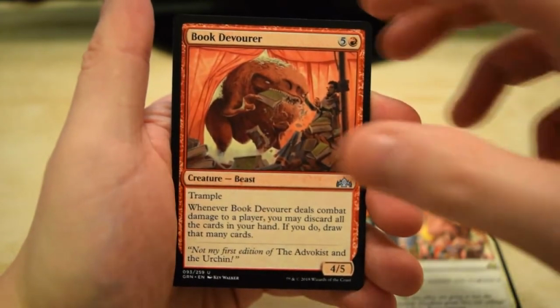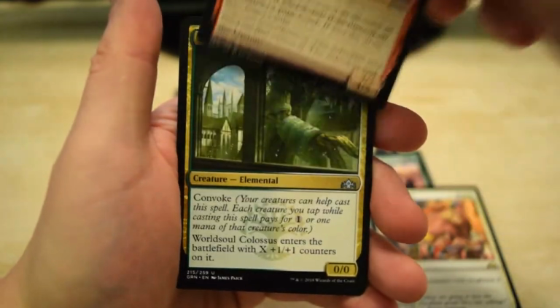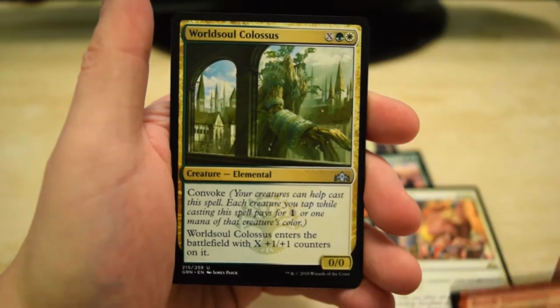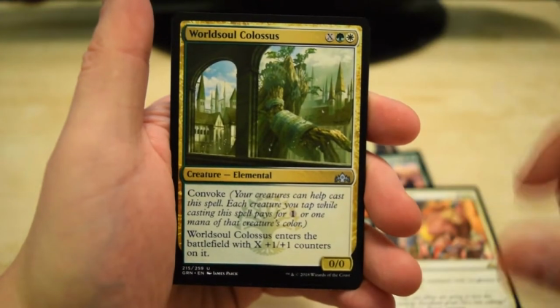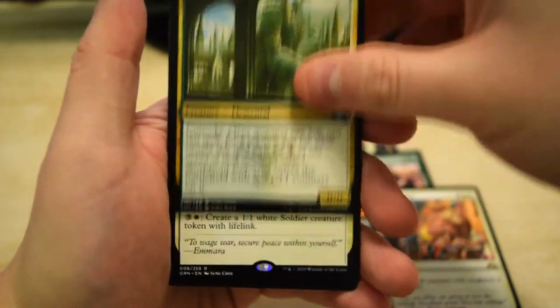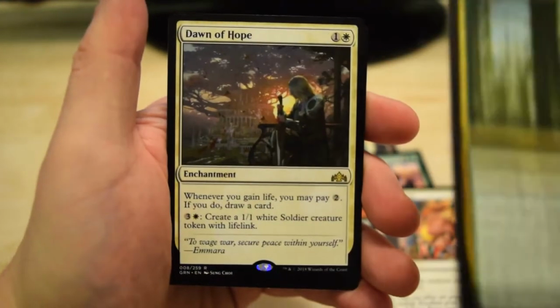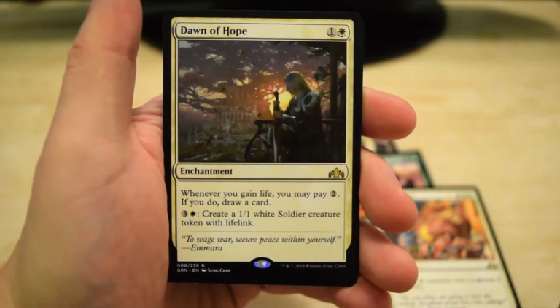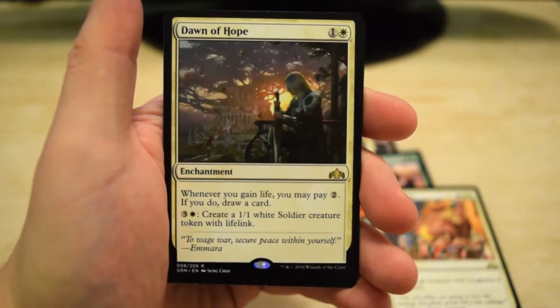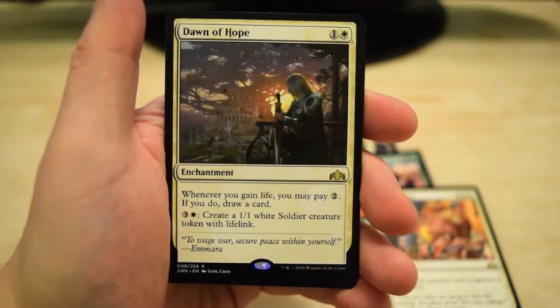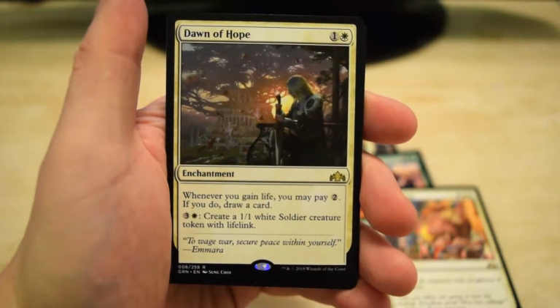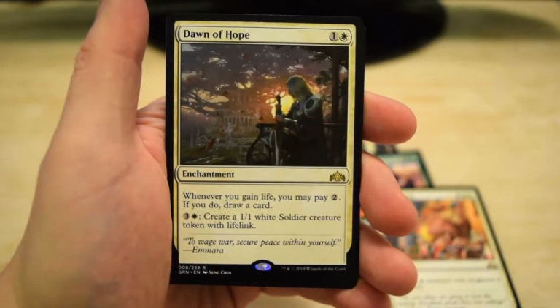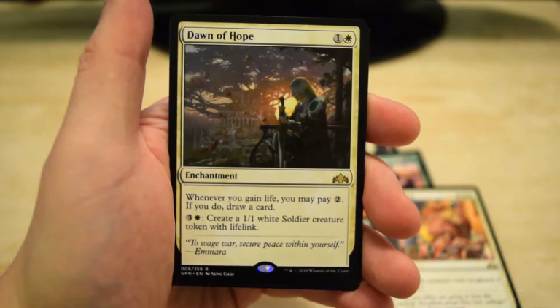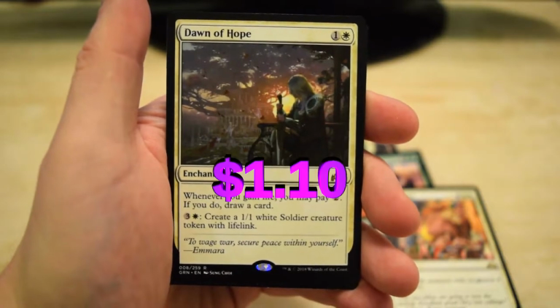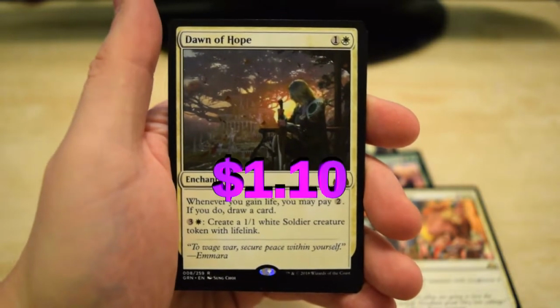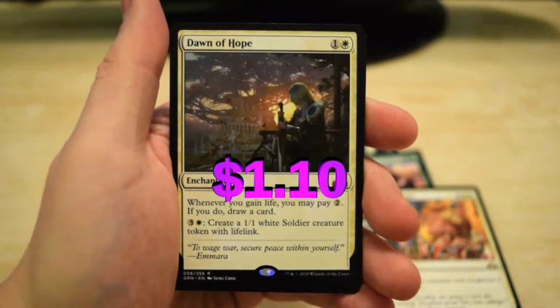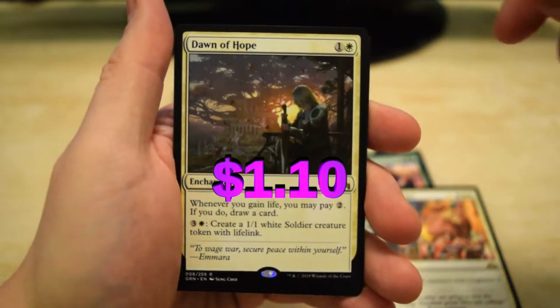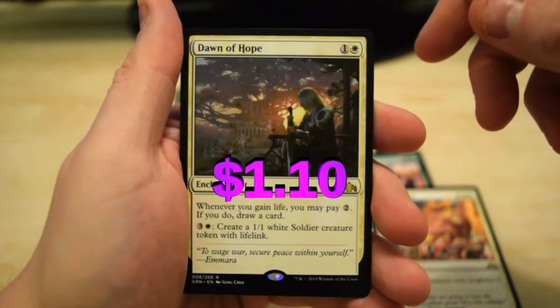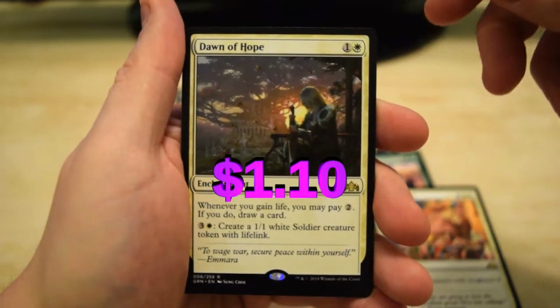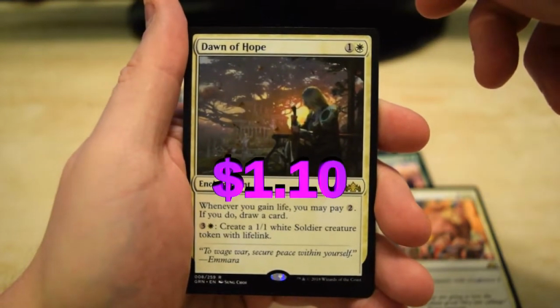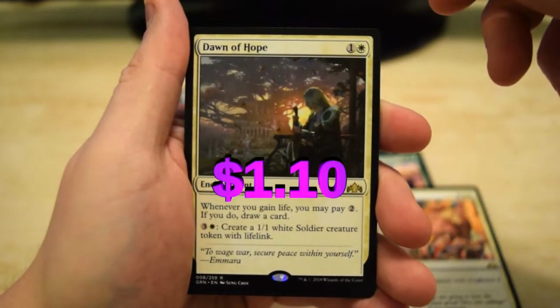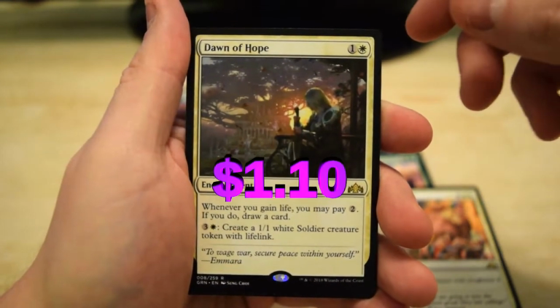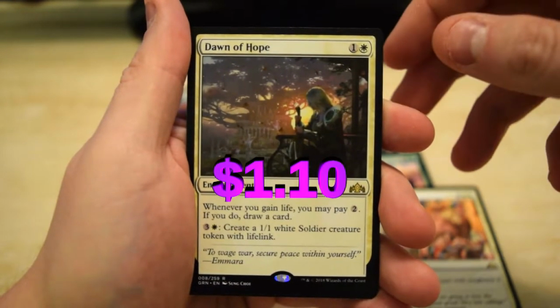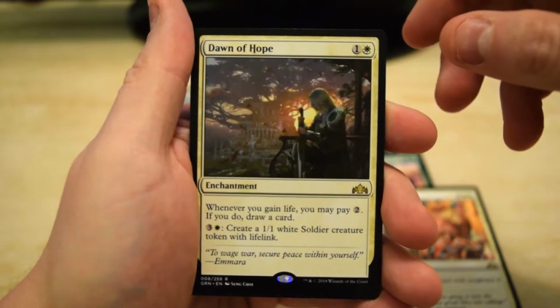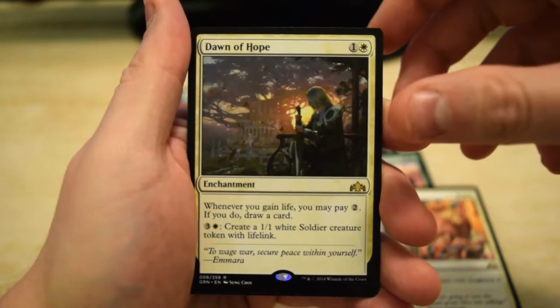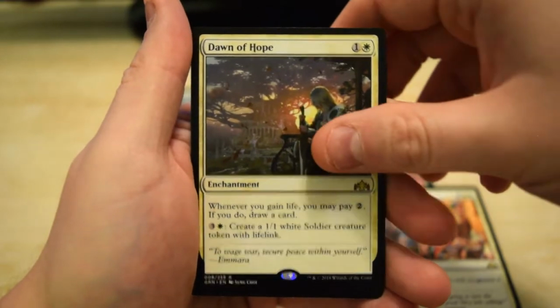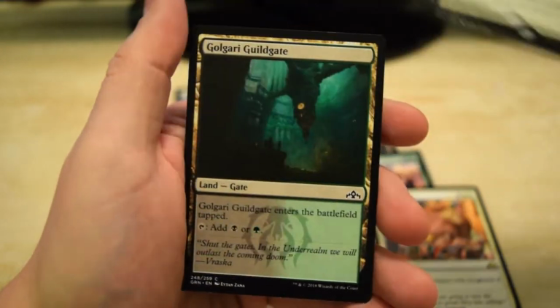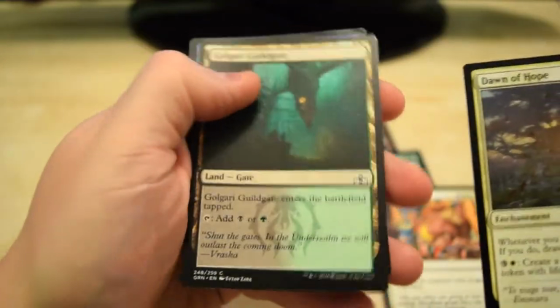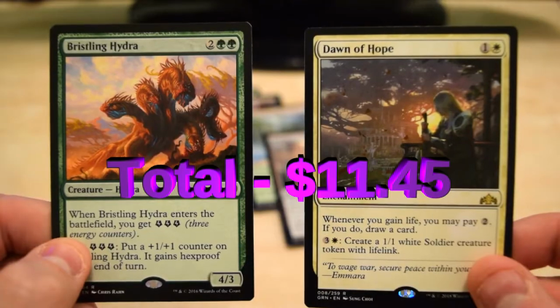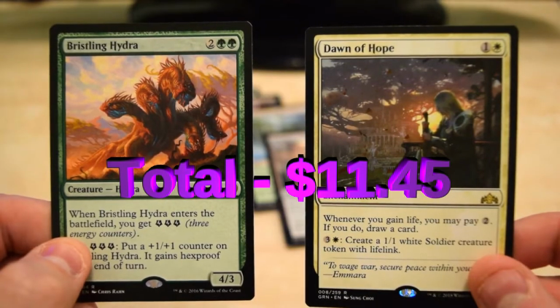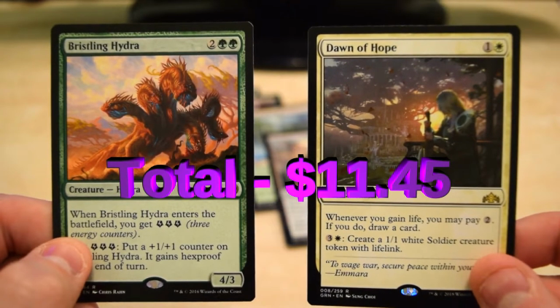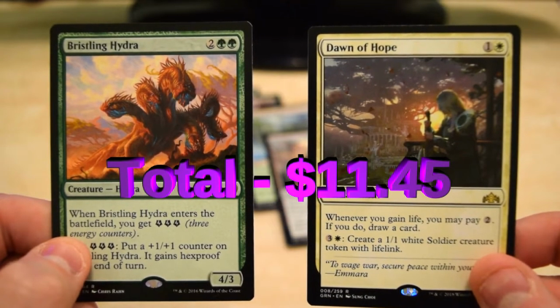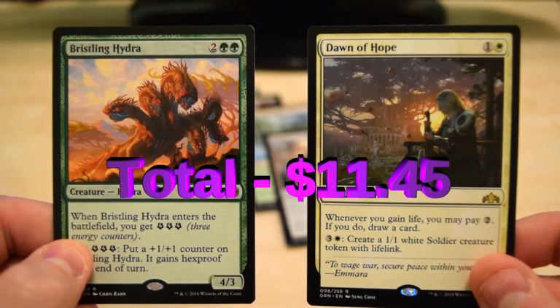We got Snitch, Flower, Colossus, and for our rare — Dawn of Hope, a nice little enchantment that I've seen a lot of people using lately. Don't think it's worth a whole lot though.